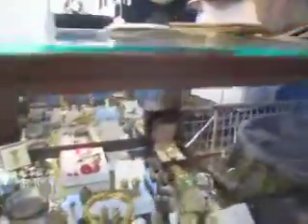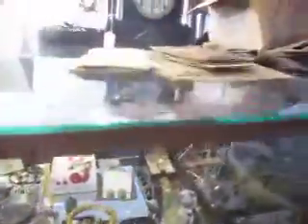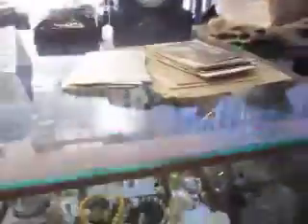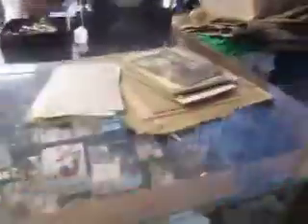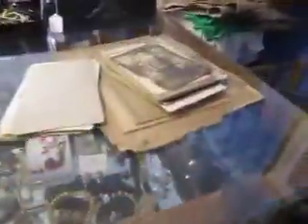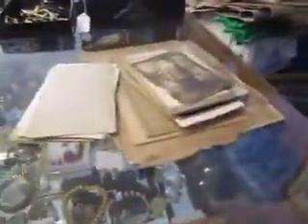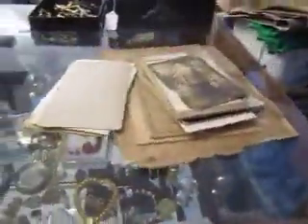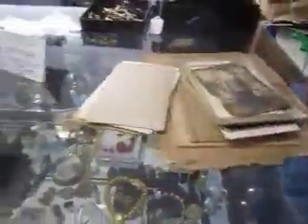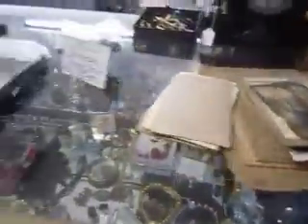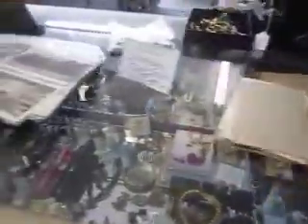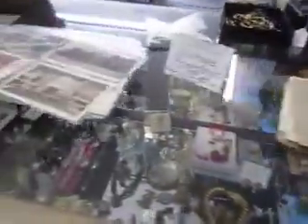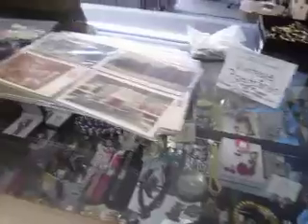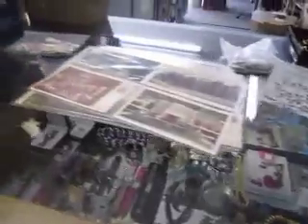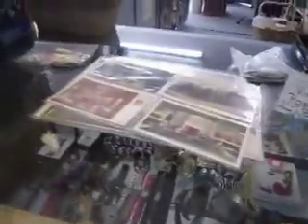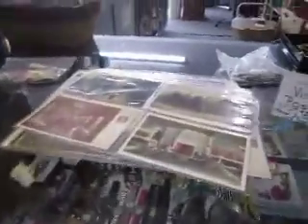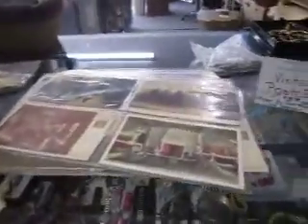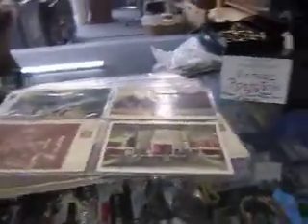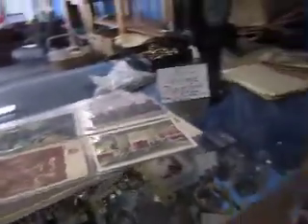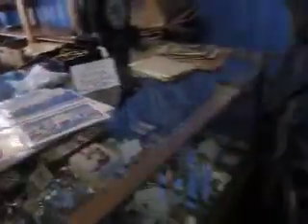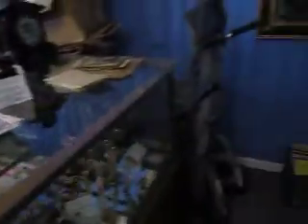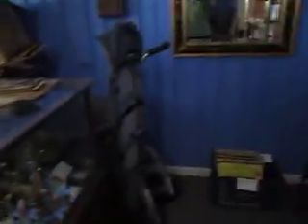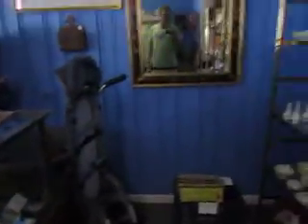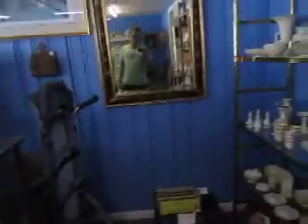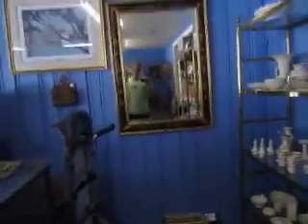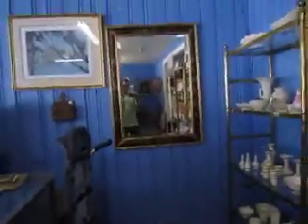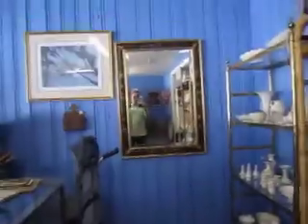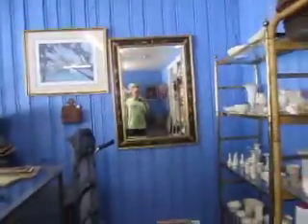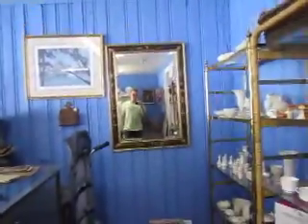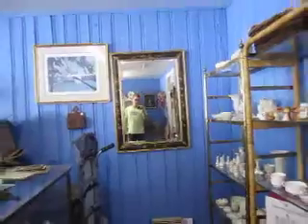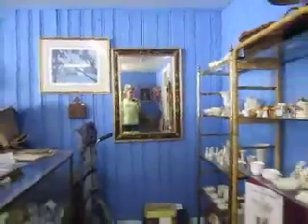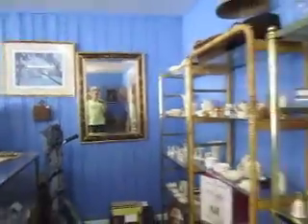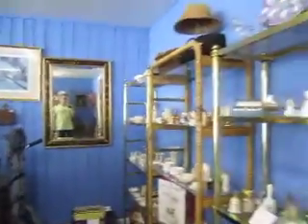We've got vintage and antique photographs as well as postcards. Variety of mirrors and art throughout the store.